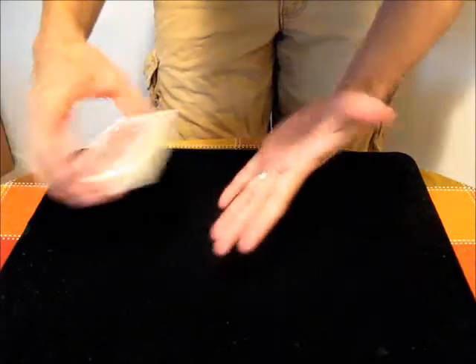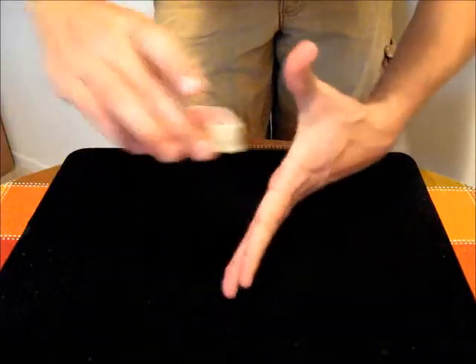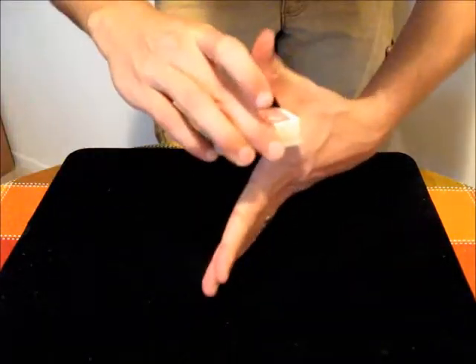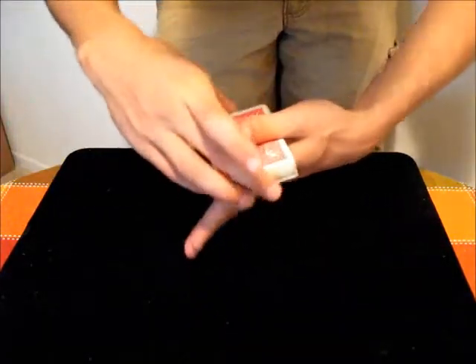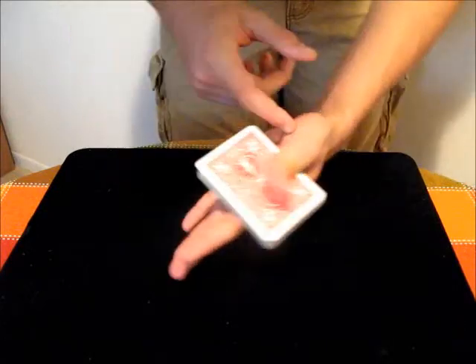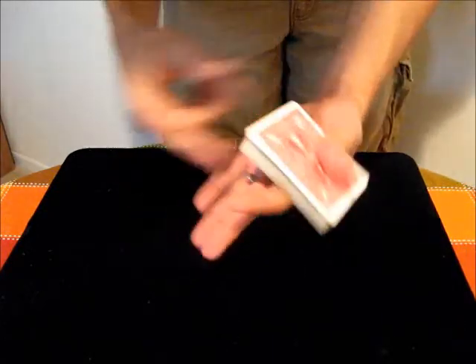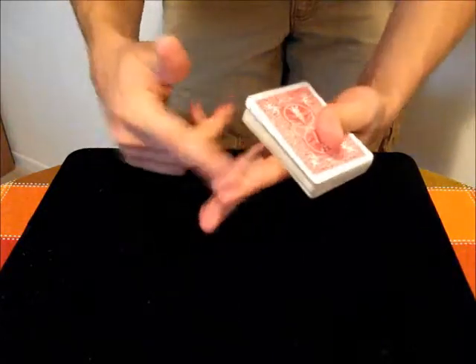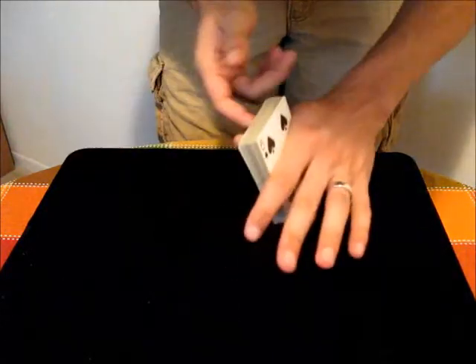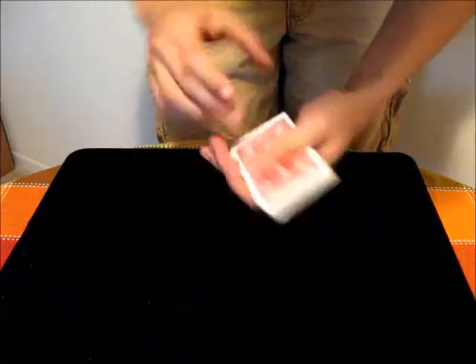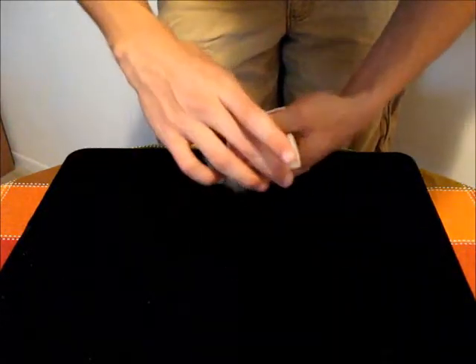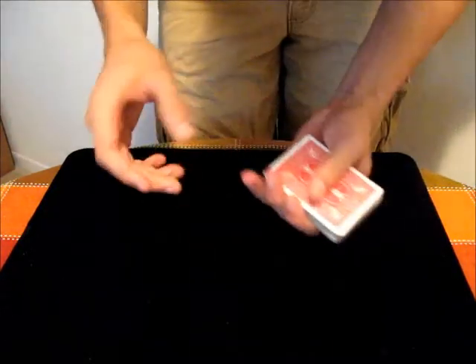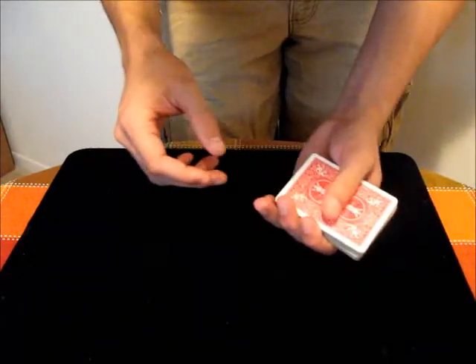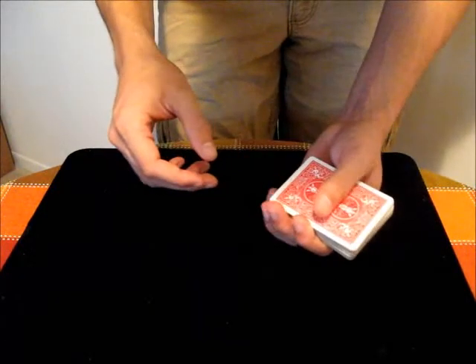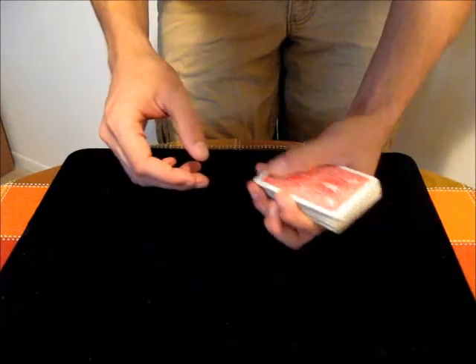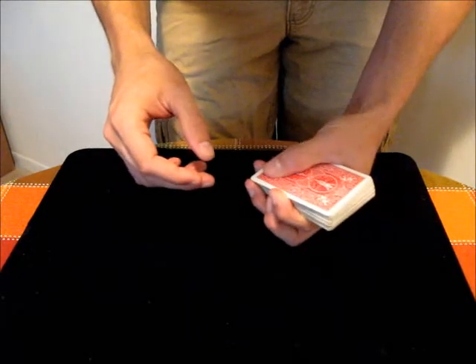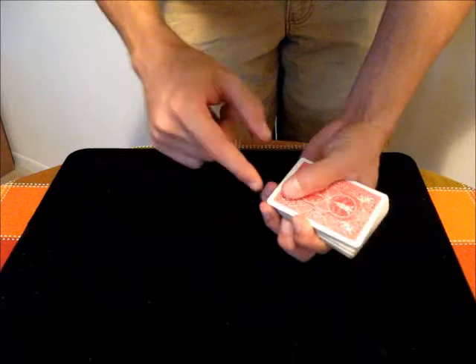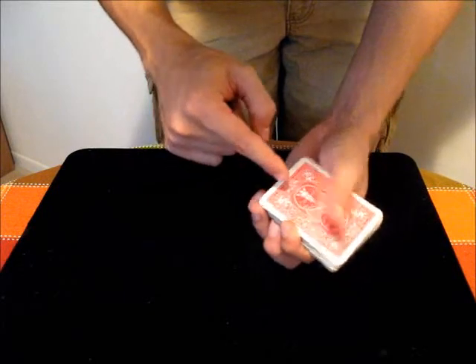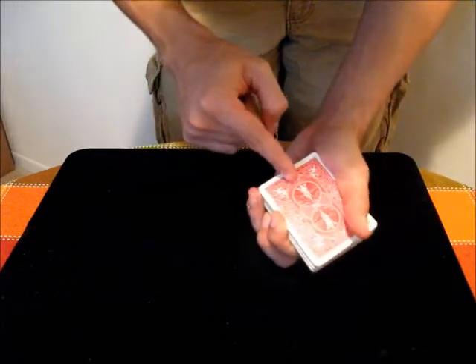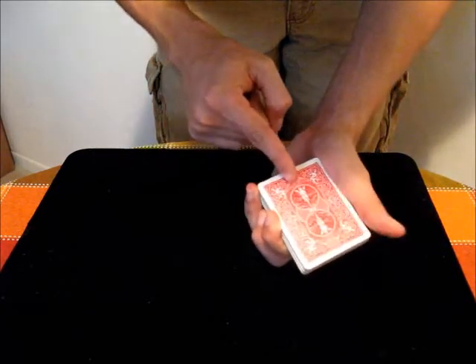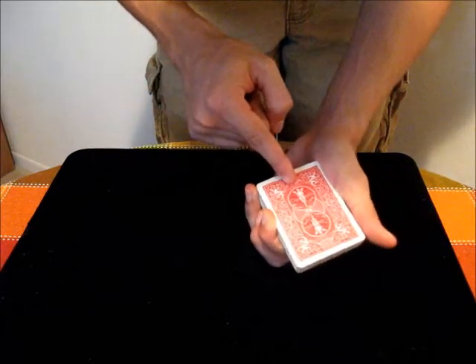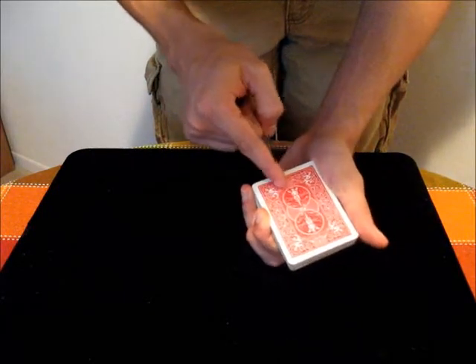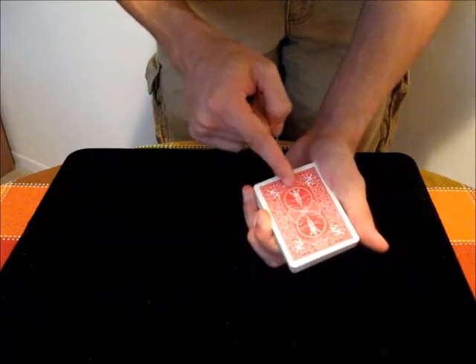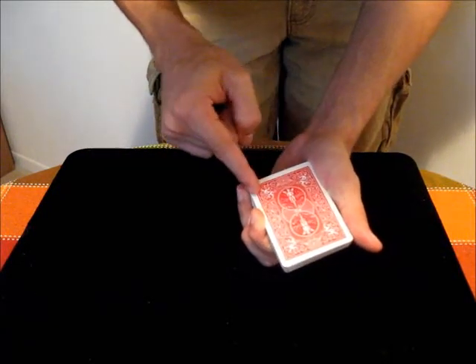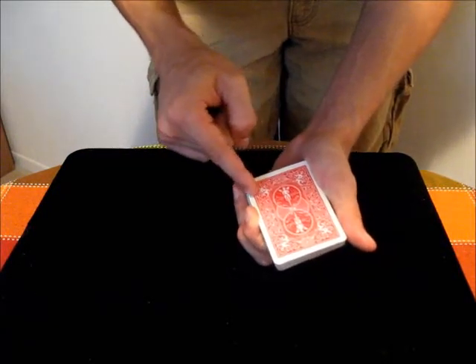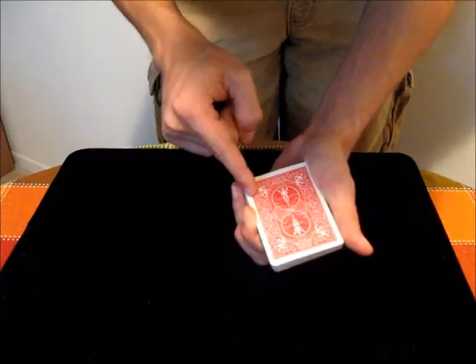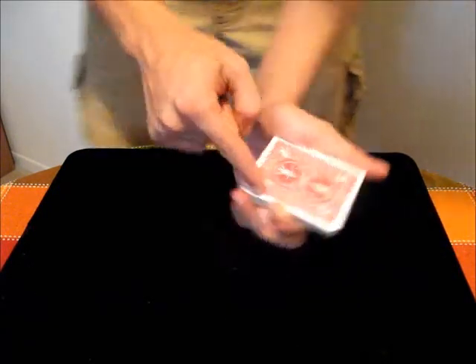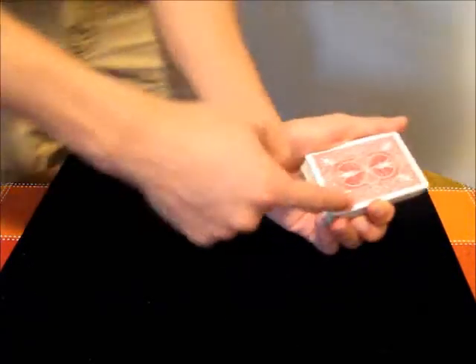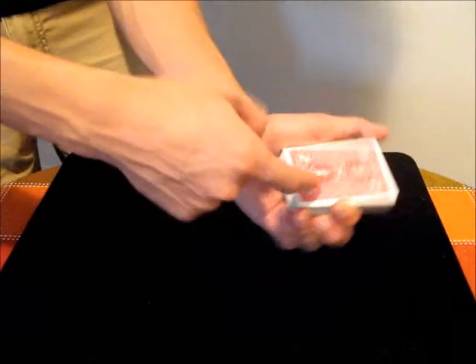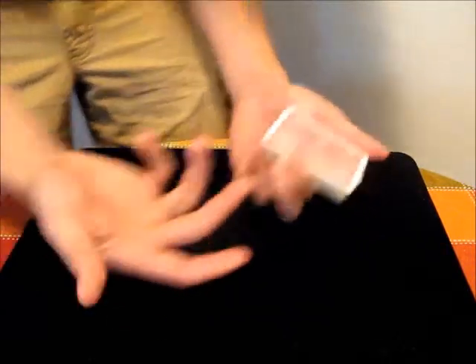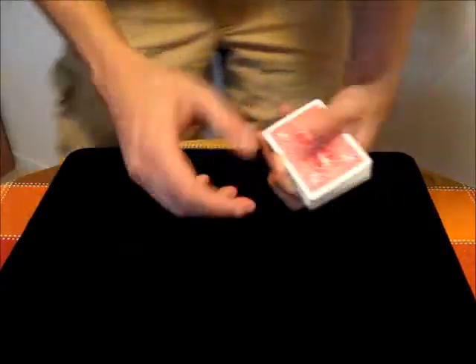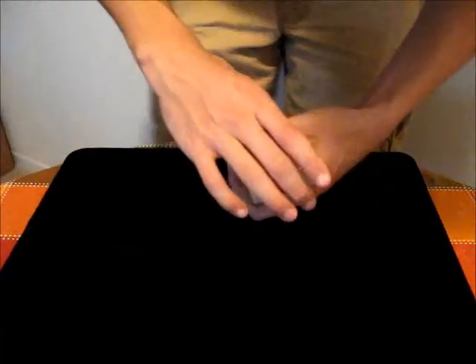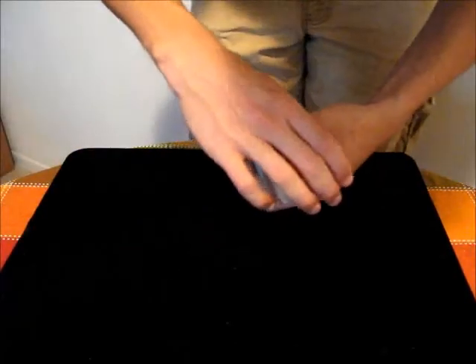you start out with the deck of cards about middle, in between your first finger and thumb. Then what you want to do is place your thumb along the bottom of the deck, anywhere from the middle here to the right side here, or if you're a left-handed magician, then the other side.